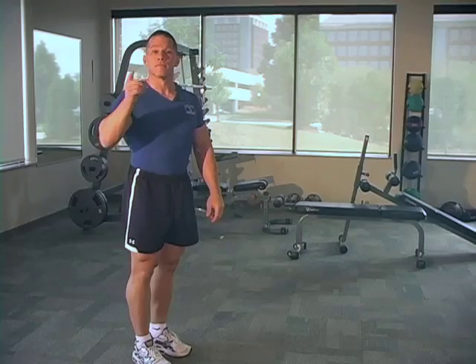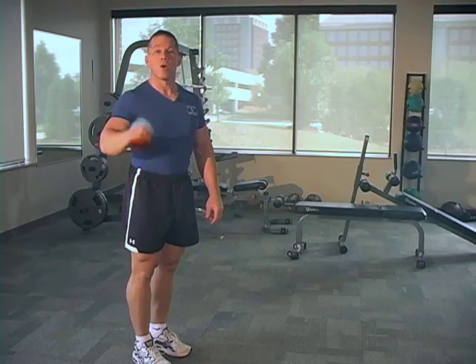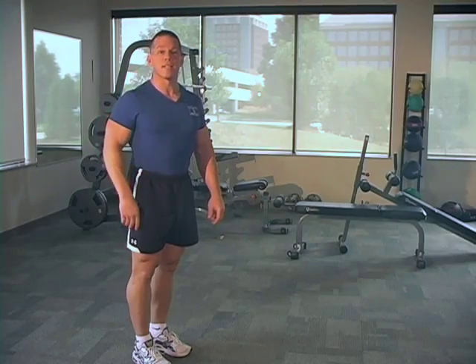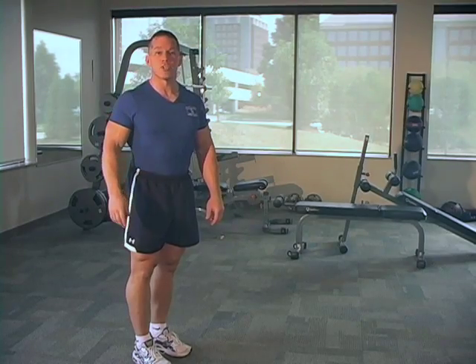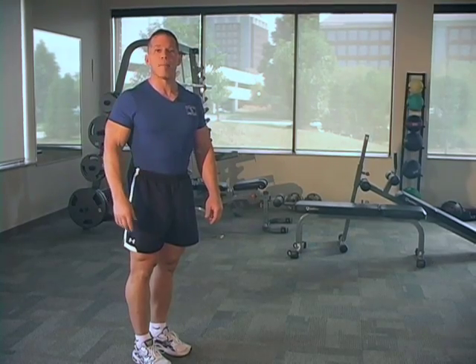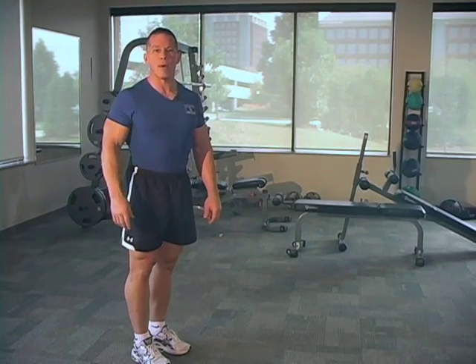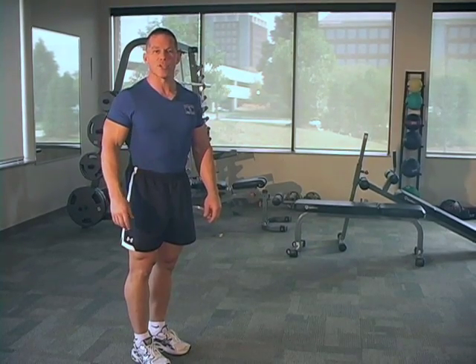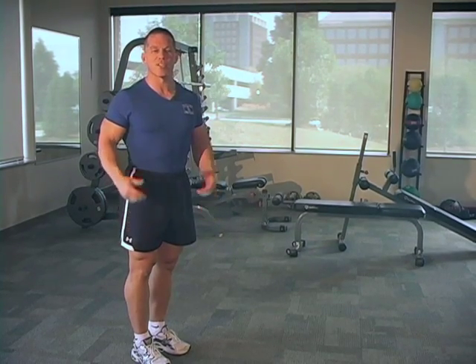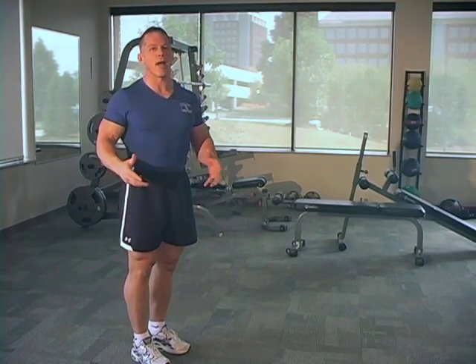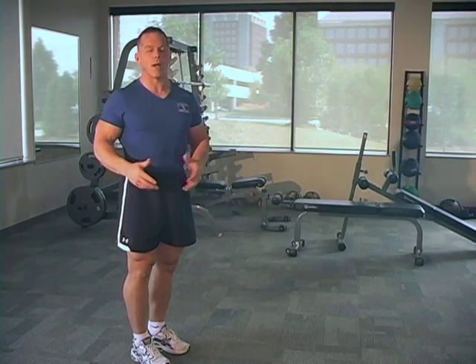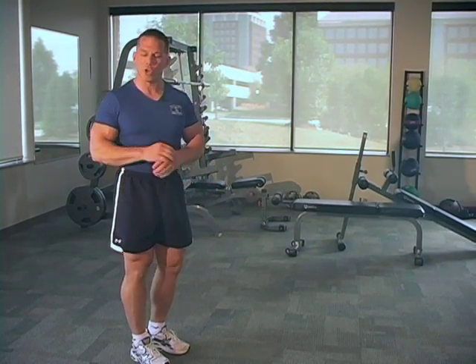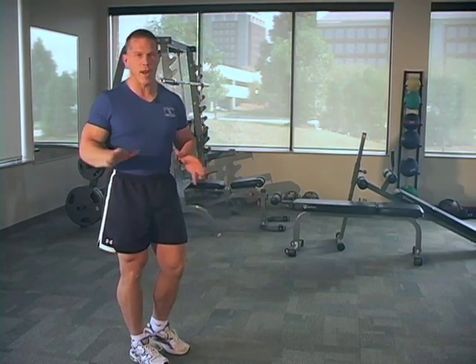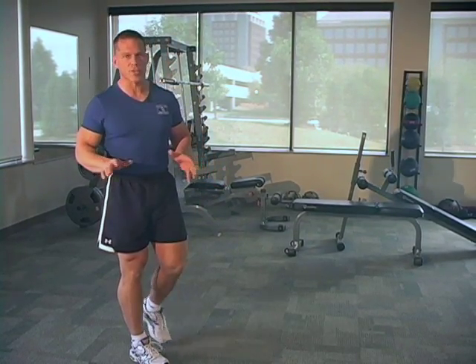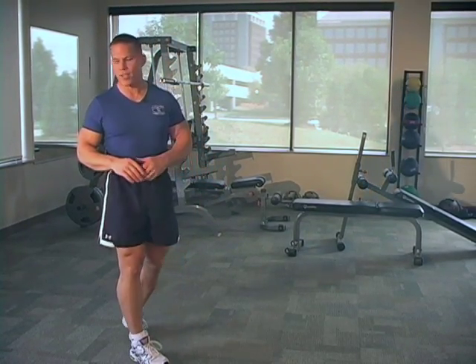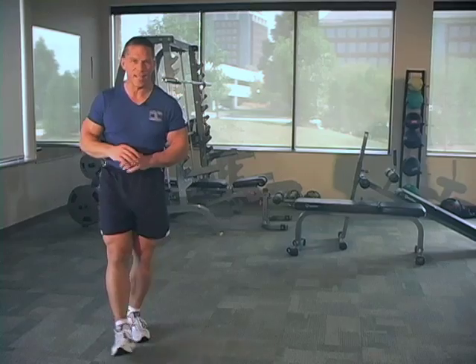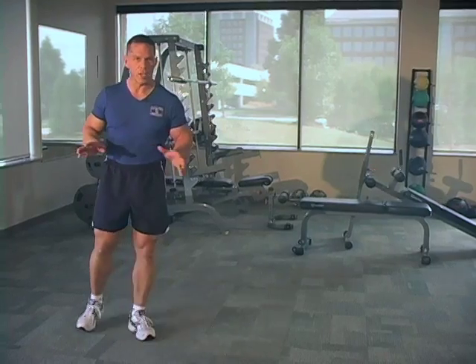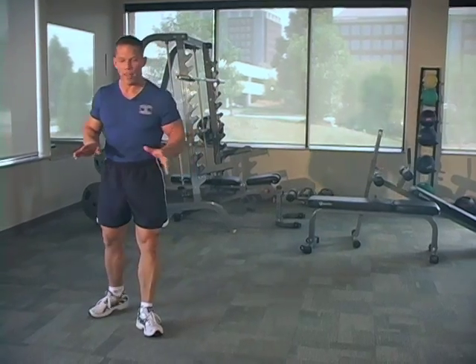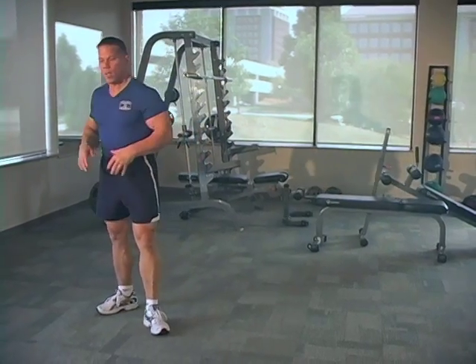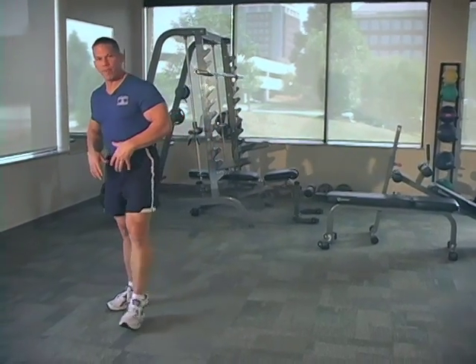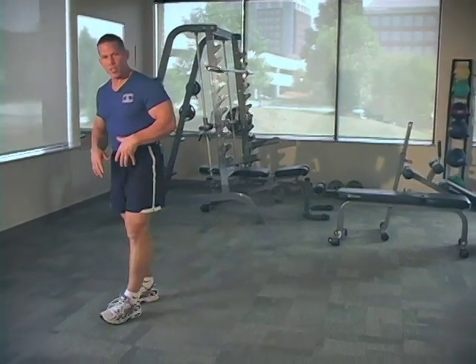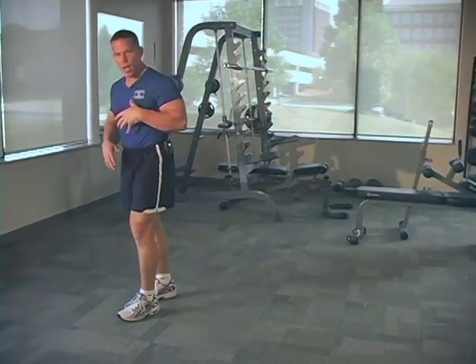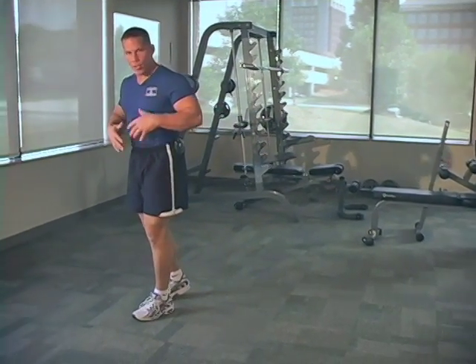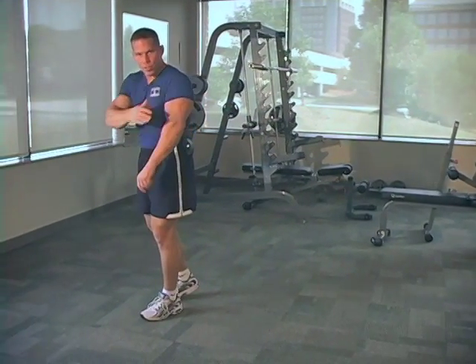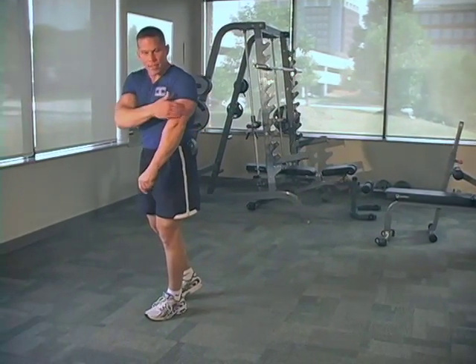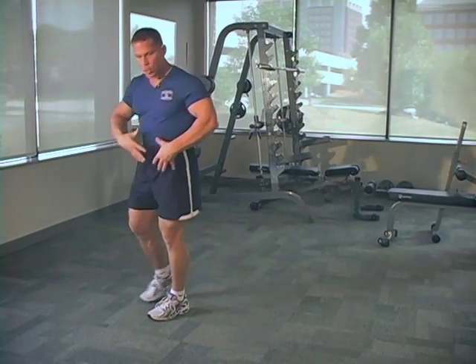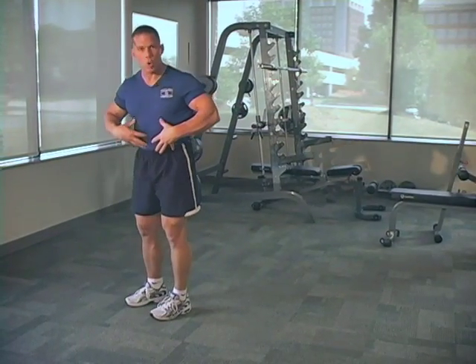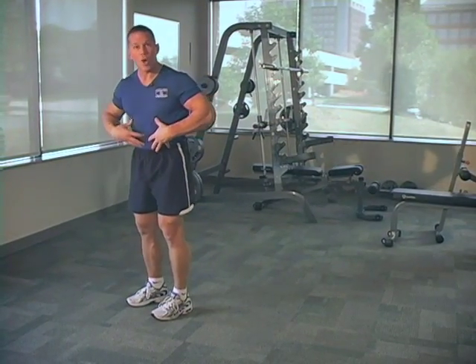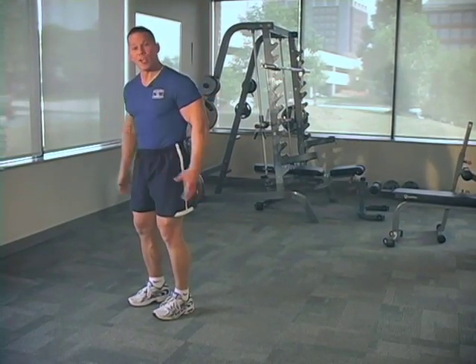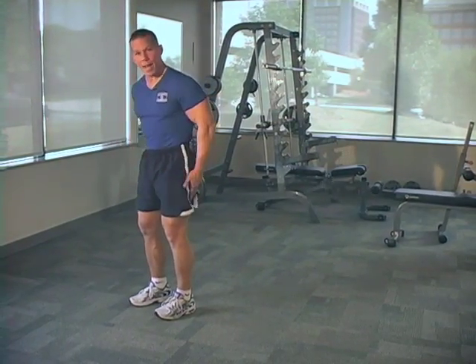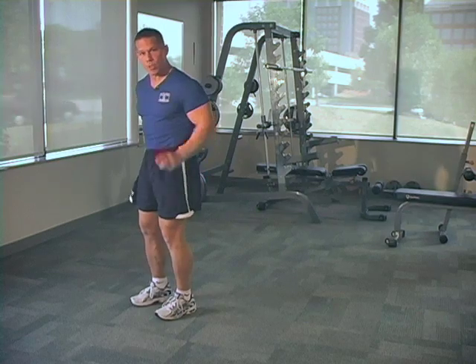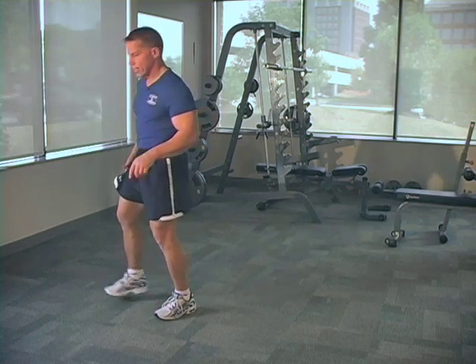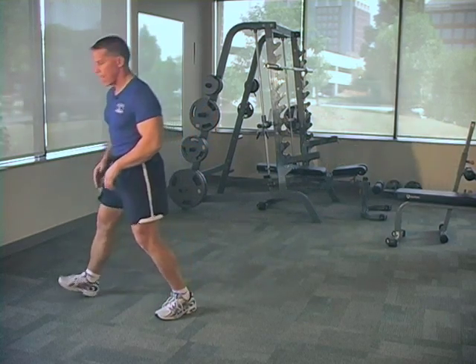I'd like to demonstrate a bodyweight exercise, the crab walk. It's a great exercise — you don't need any equipment — and it focuses on your triceps, your core, and your hamstrings all at the same time.